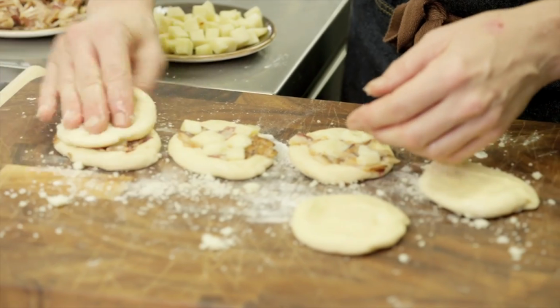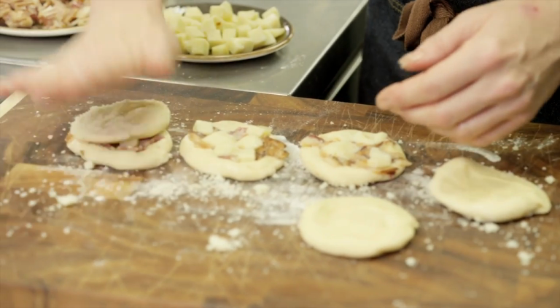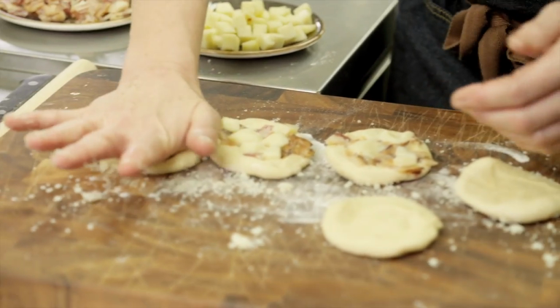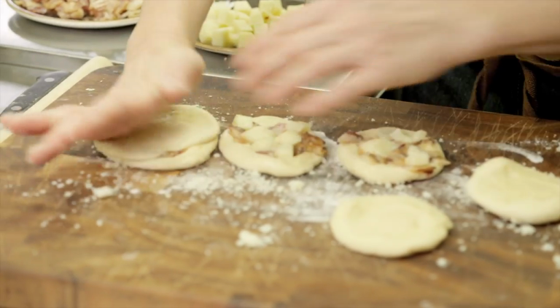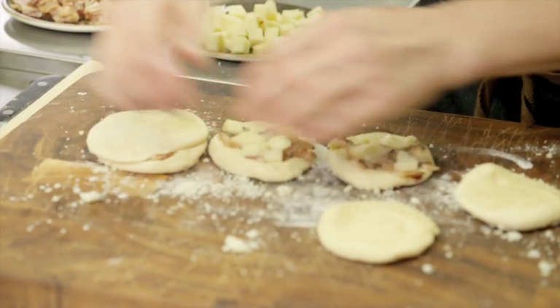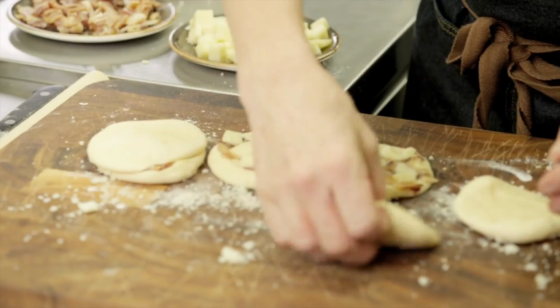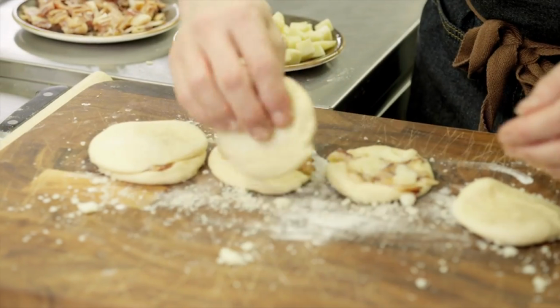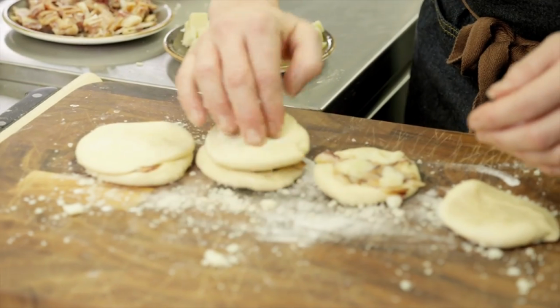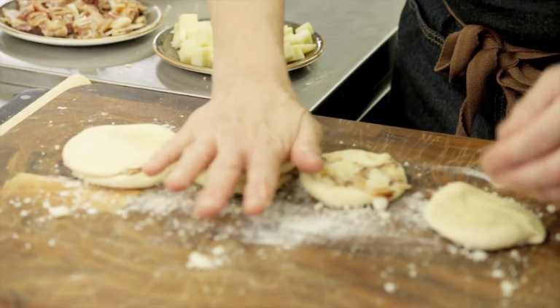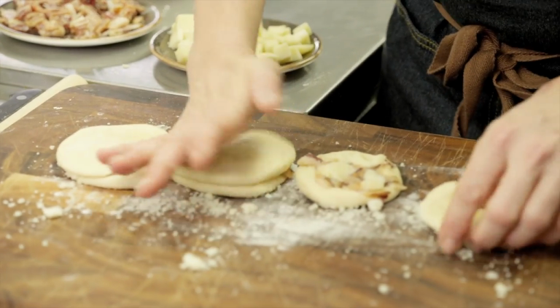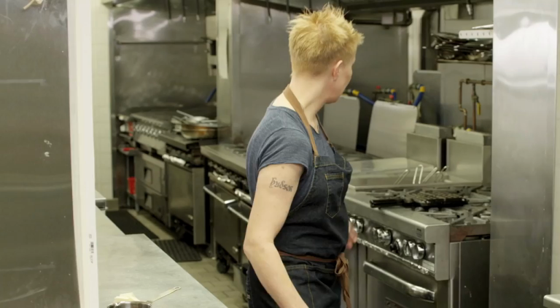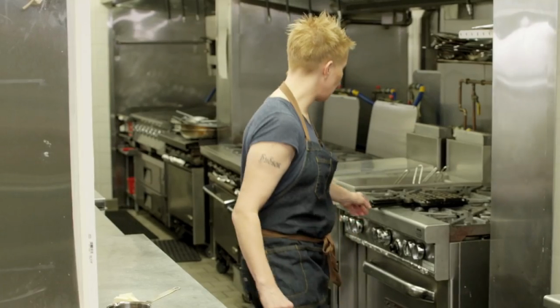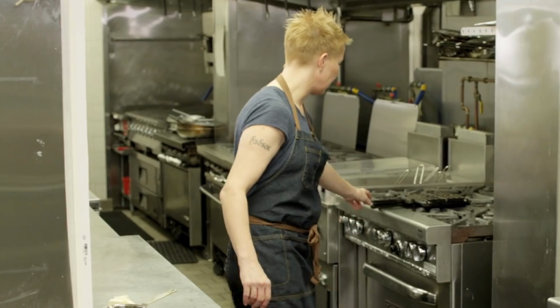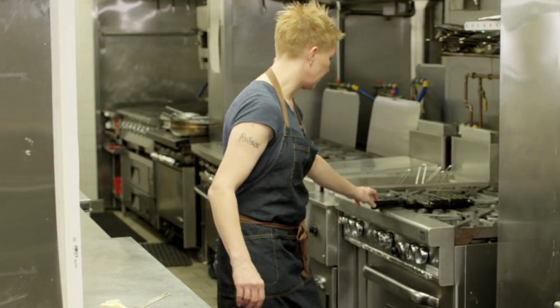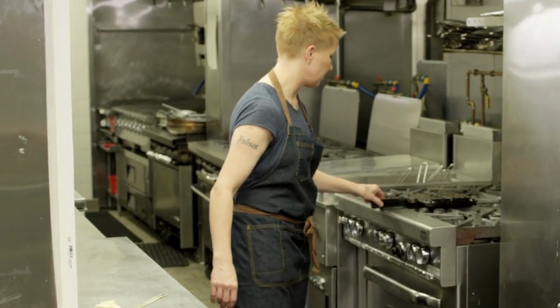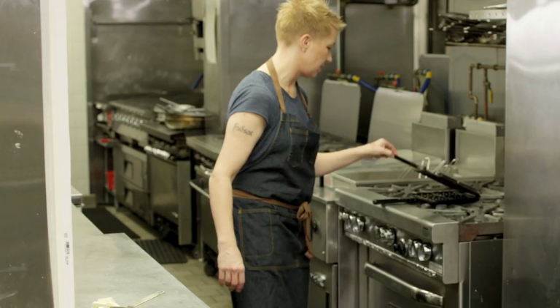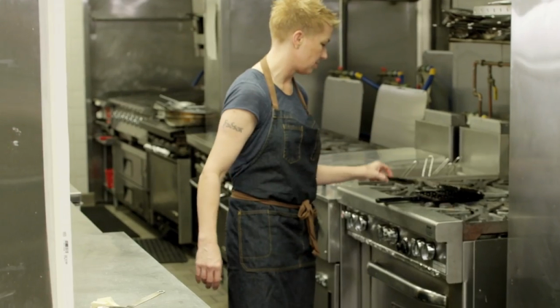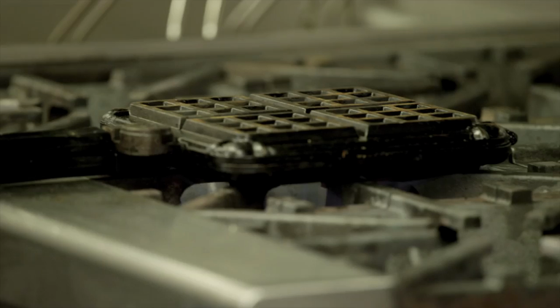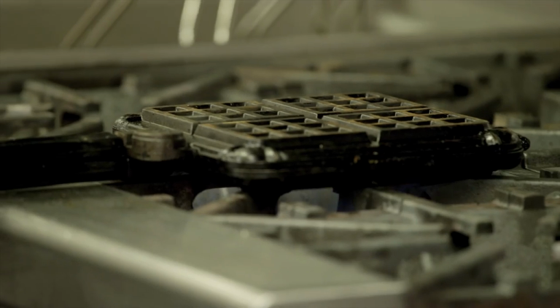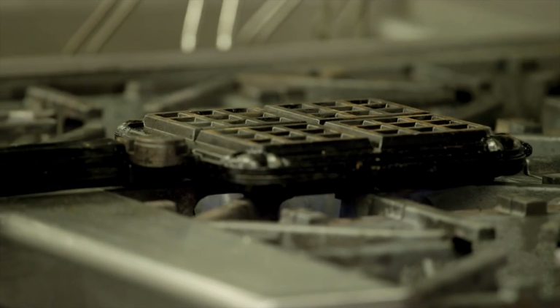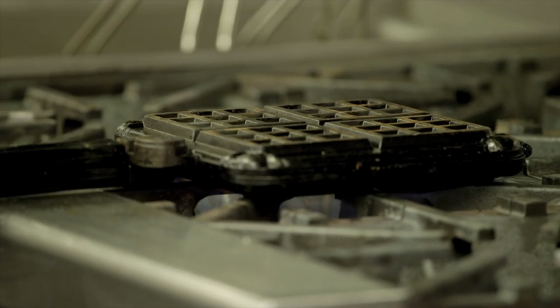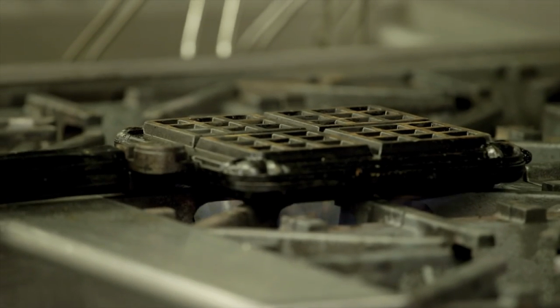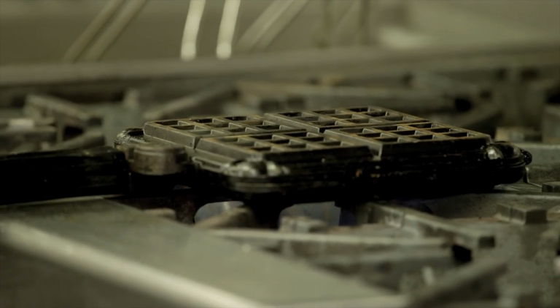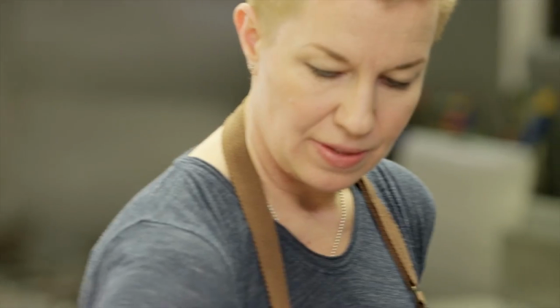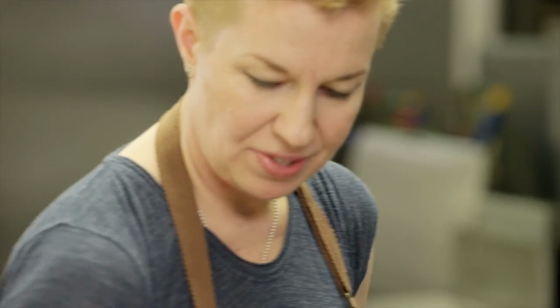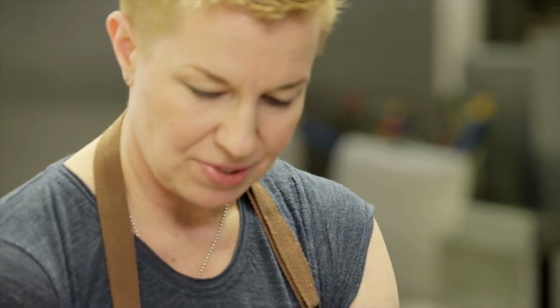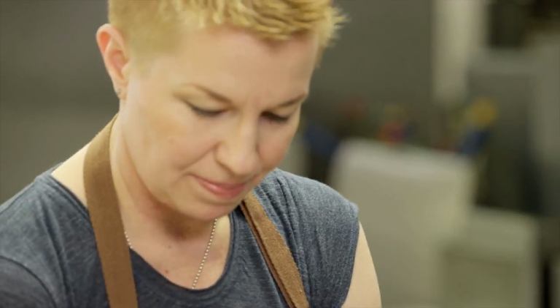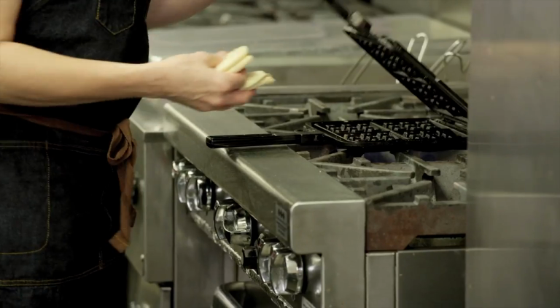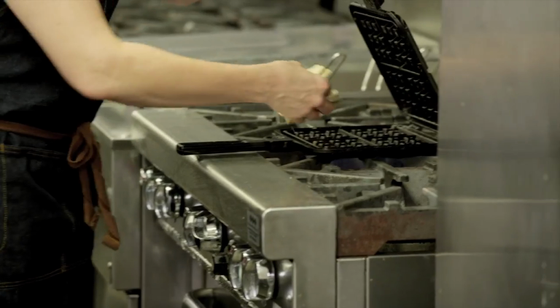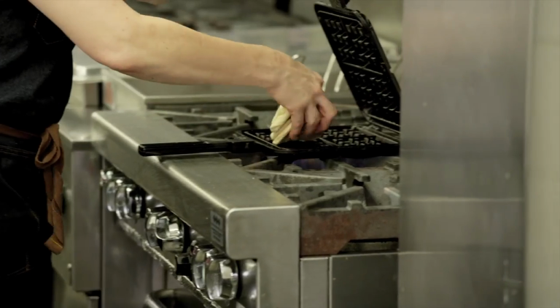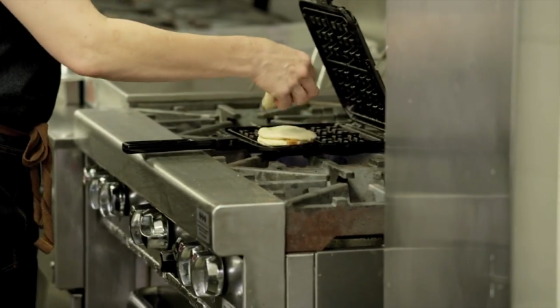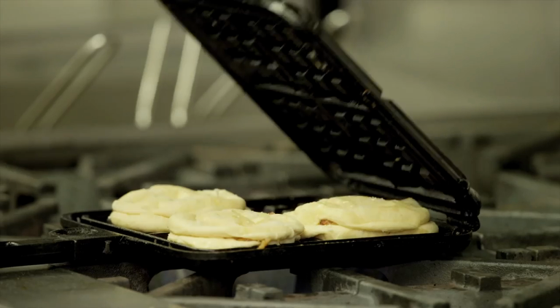So then you just press the sandwich together here. I'm going to heat up a waffle iron over here. This is a stovetop version, but you can use any kind of waffle iron. And then basically I'm just going to throw these into the waffle irons.